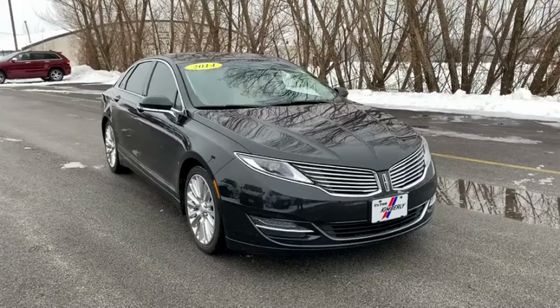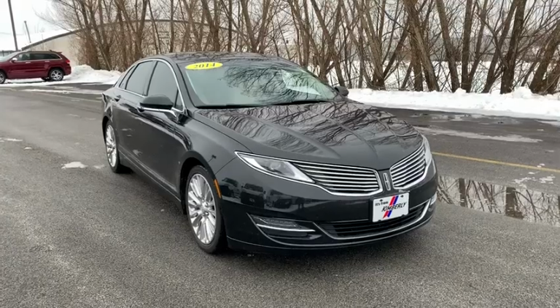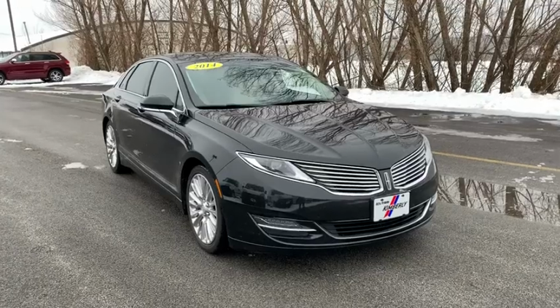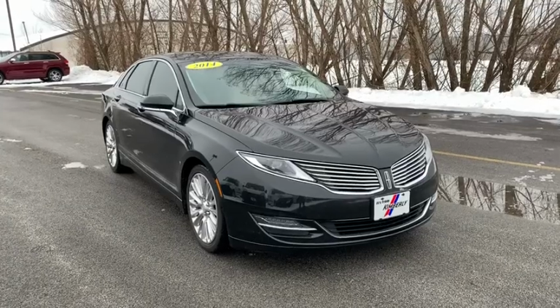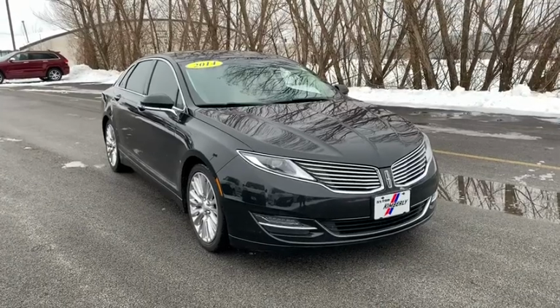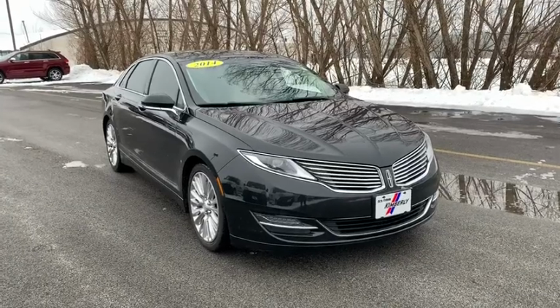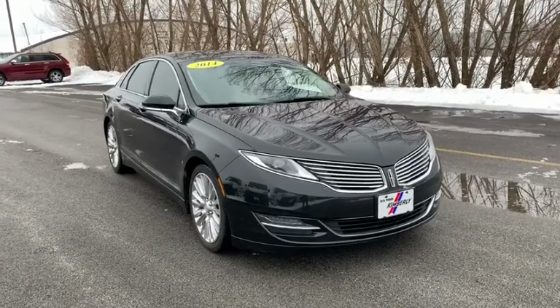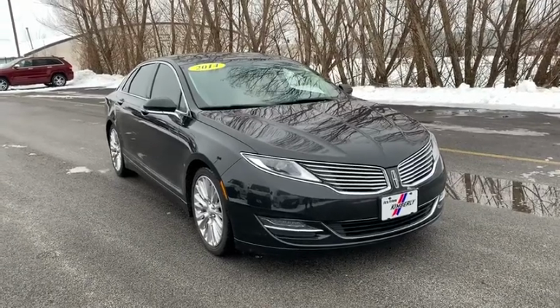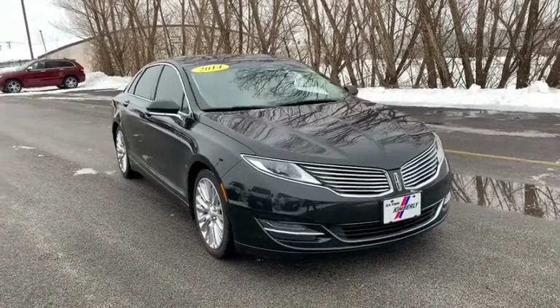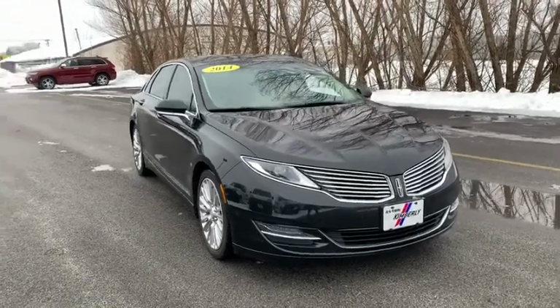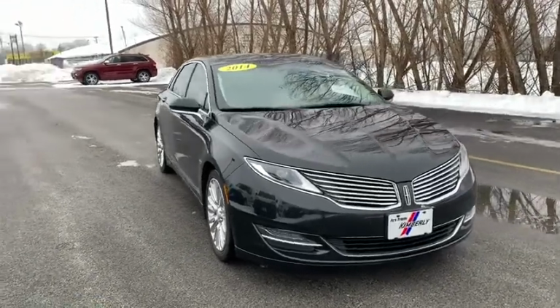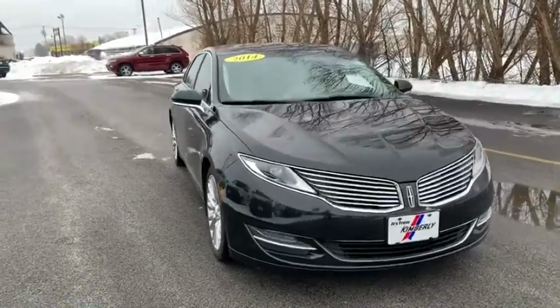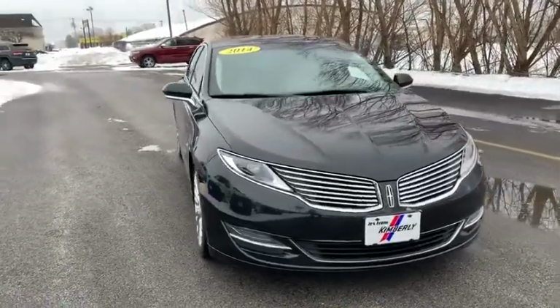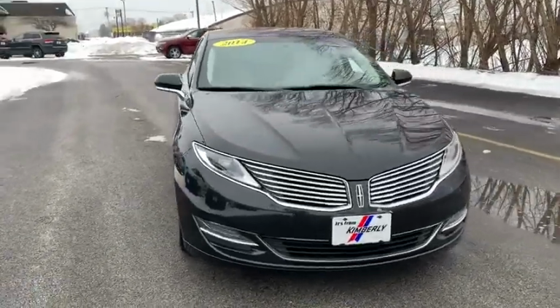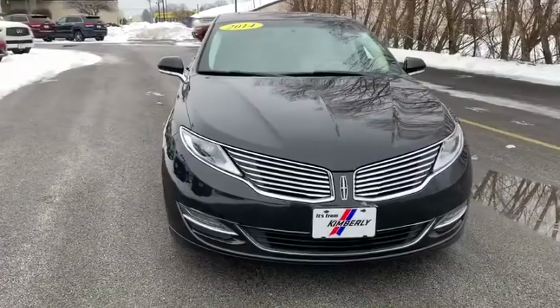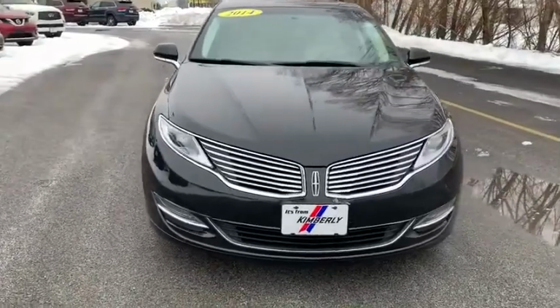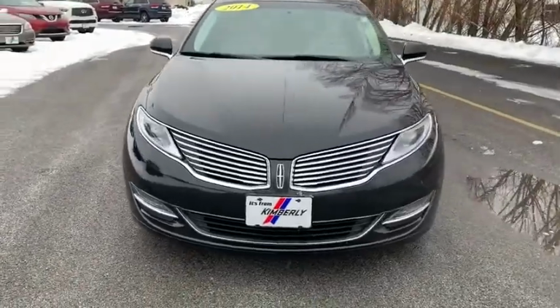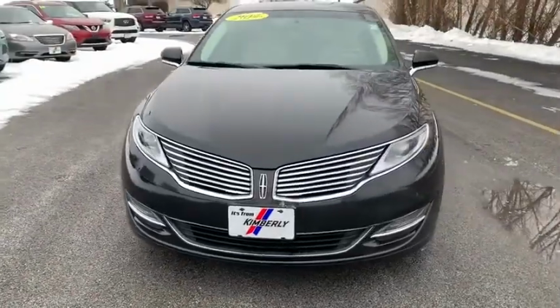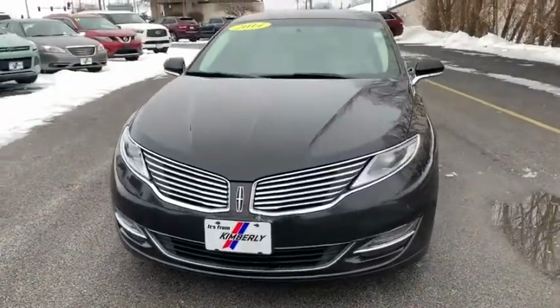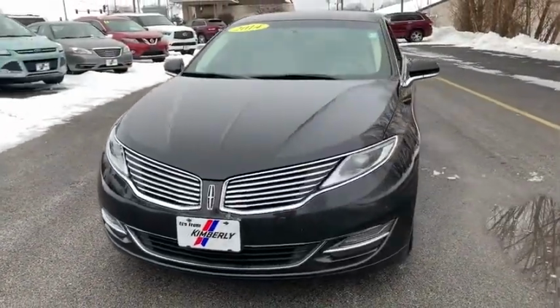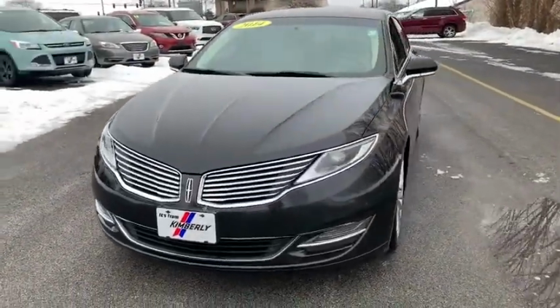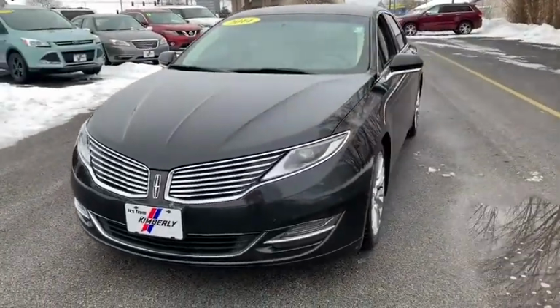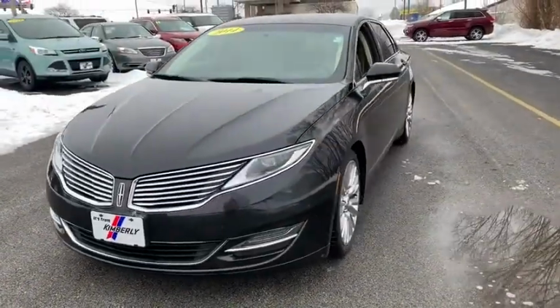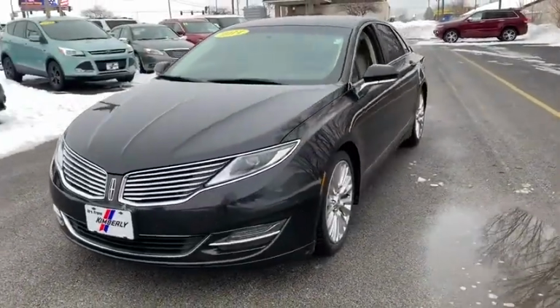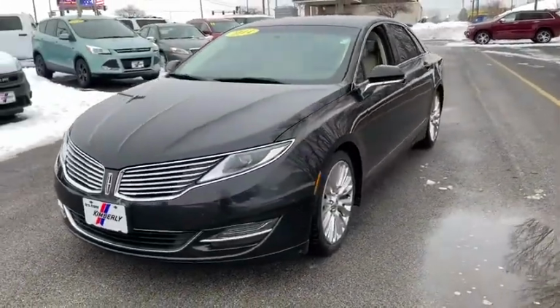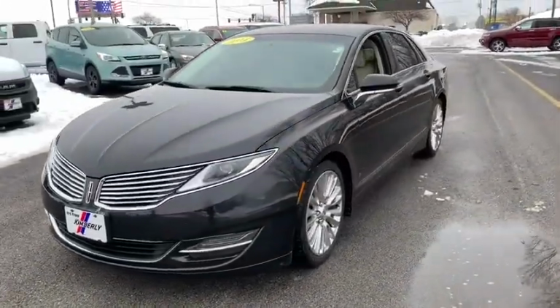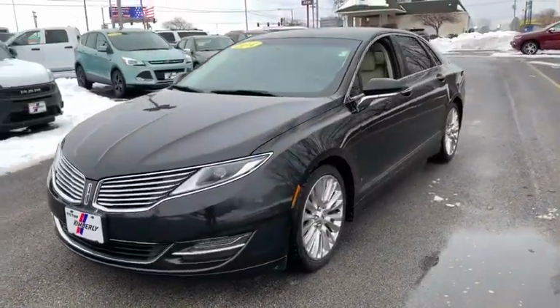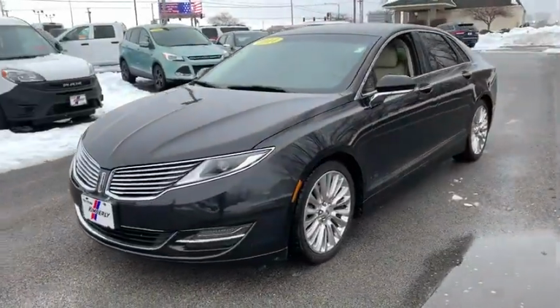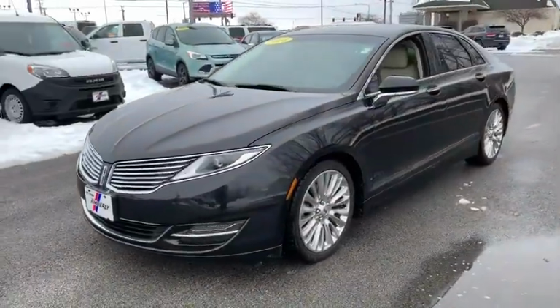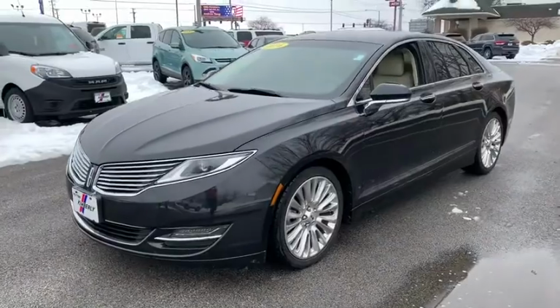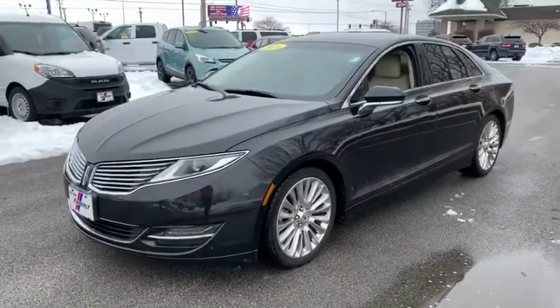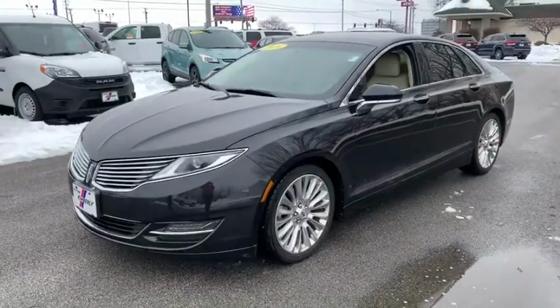Come test drive the 2014 Lincoln MKZ. With sharp angles, sleek lines, and a sculpted body, the Lincoln MKZ has an impressive stance and a dynamic design.